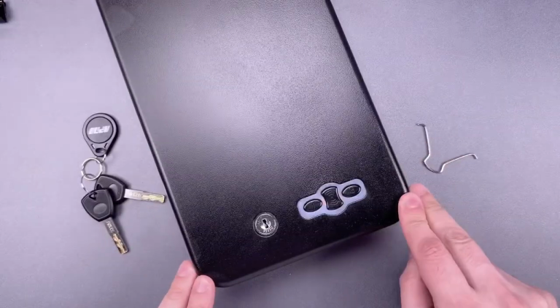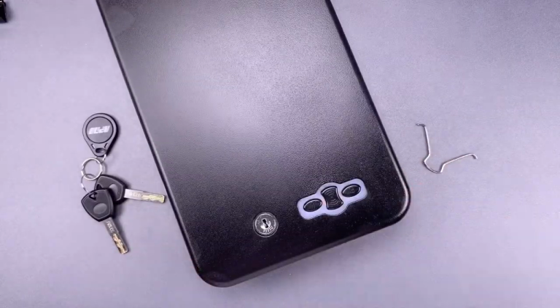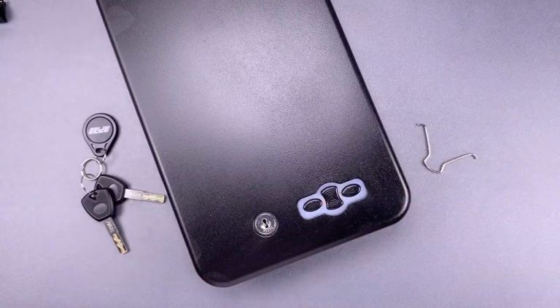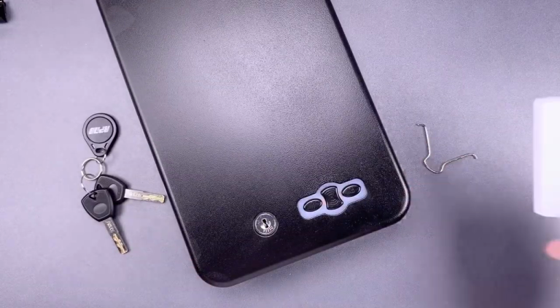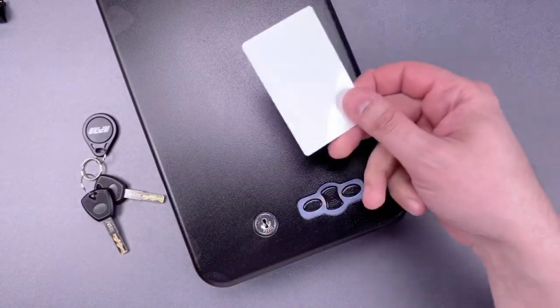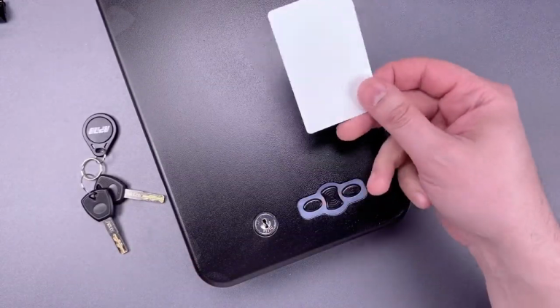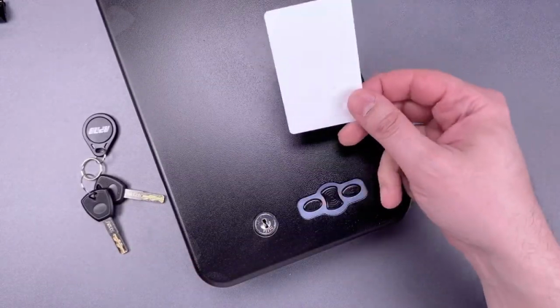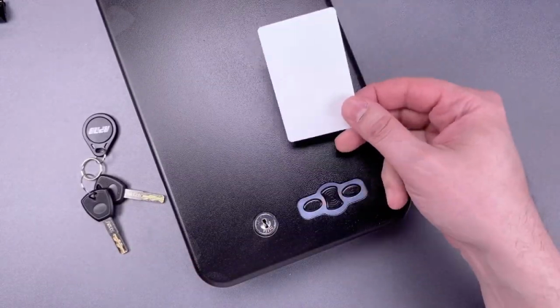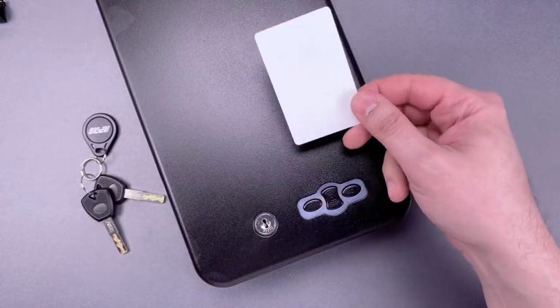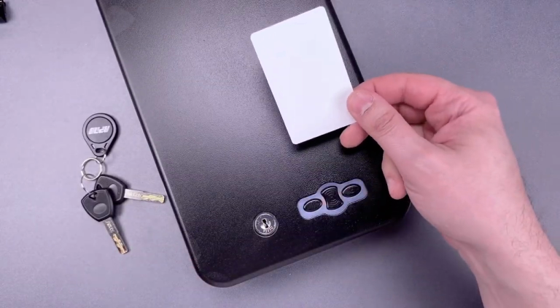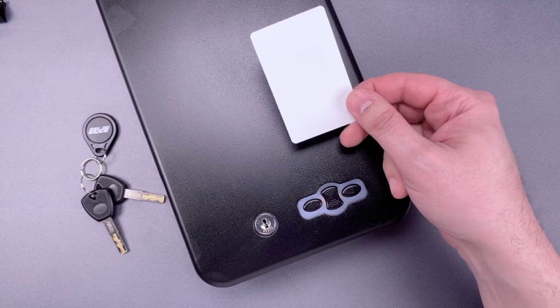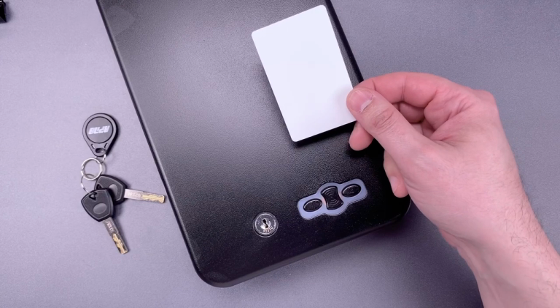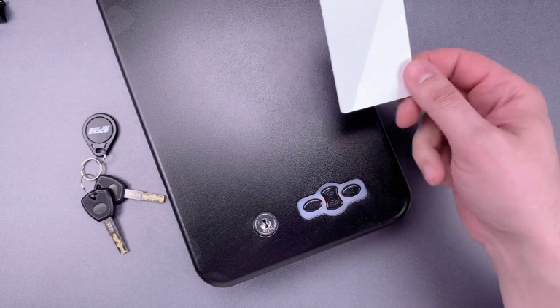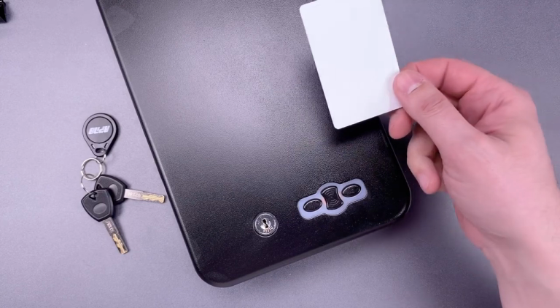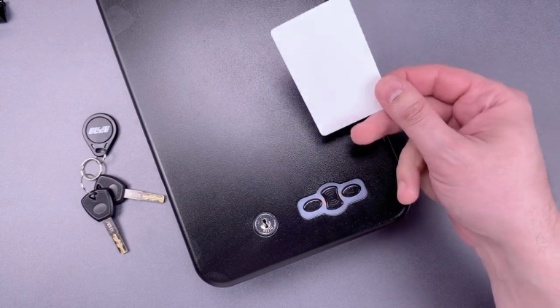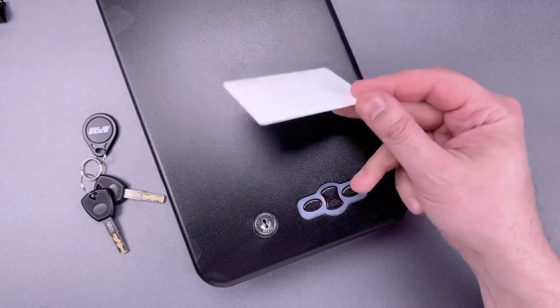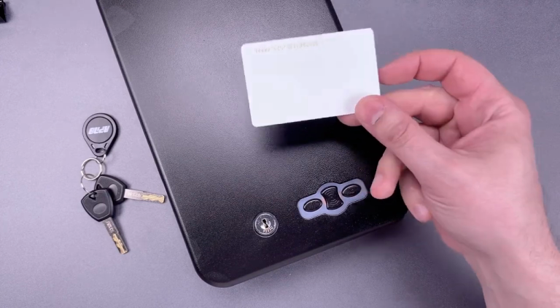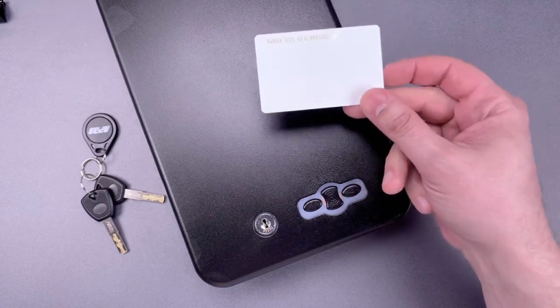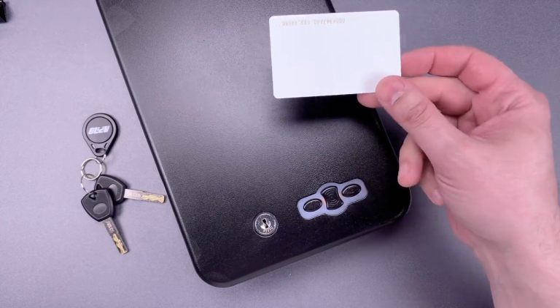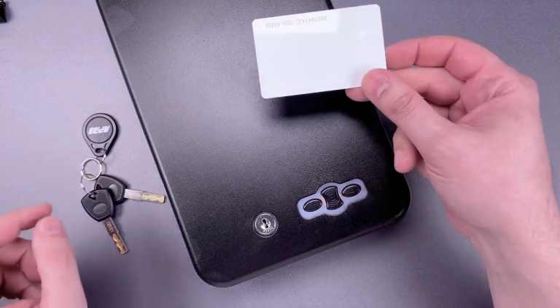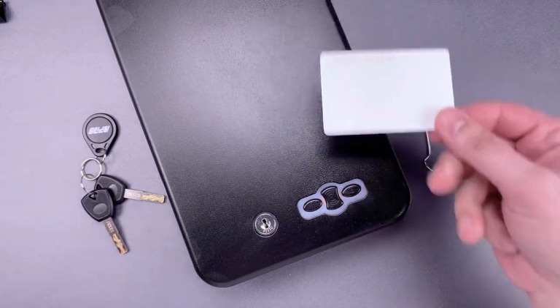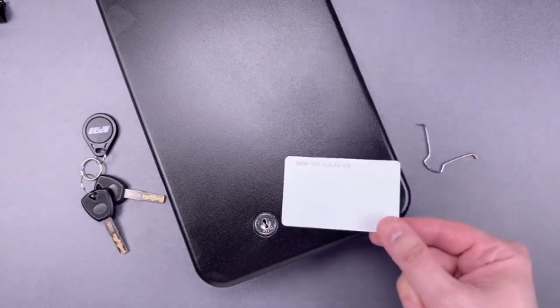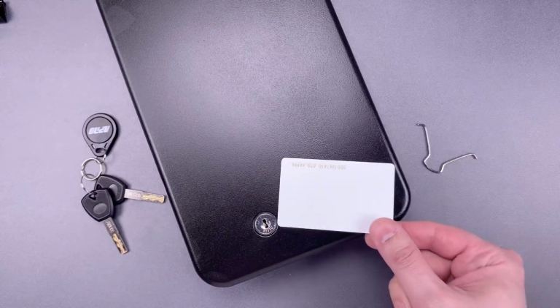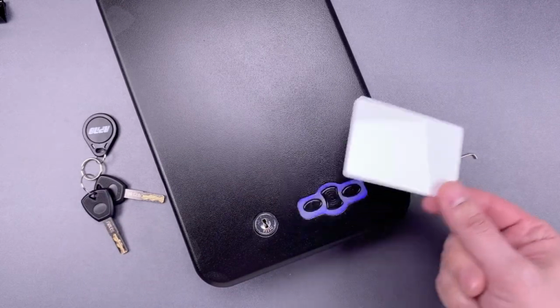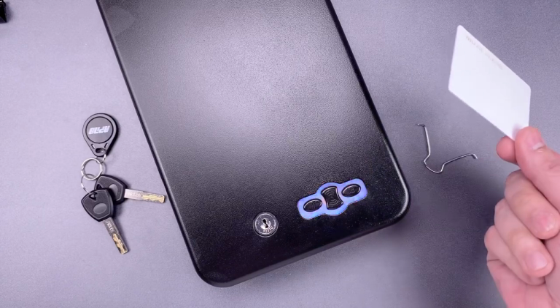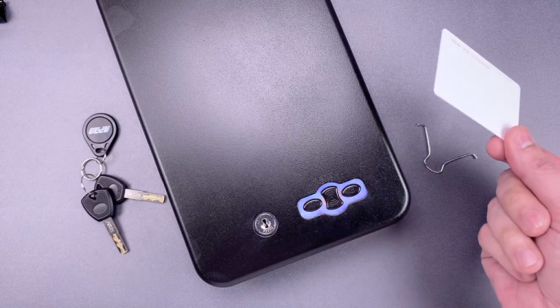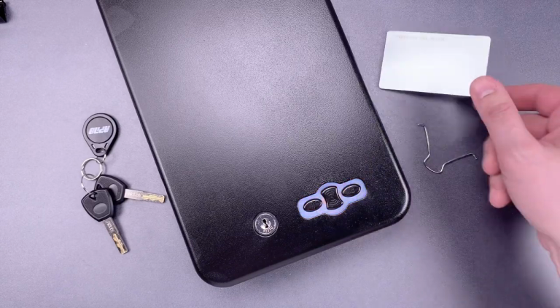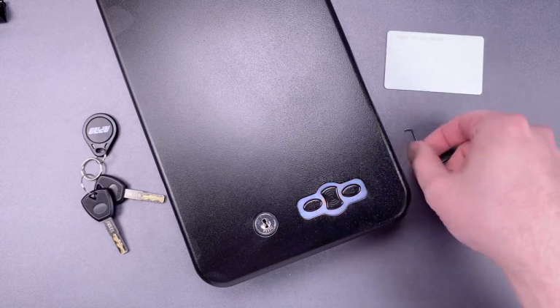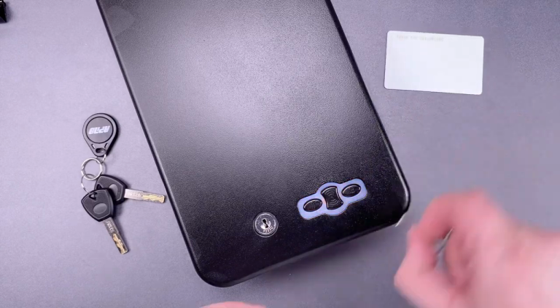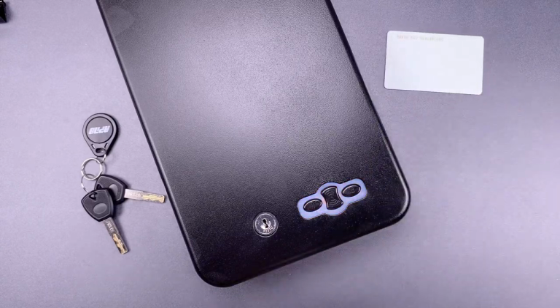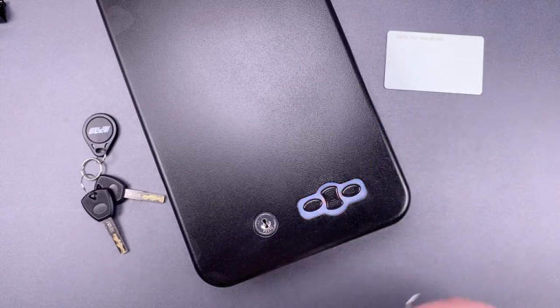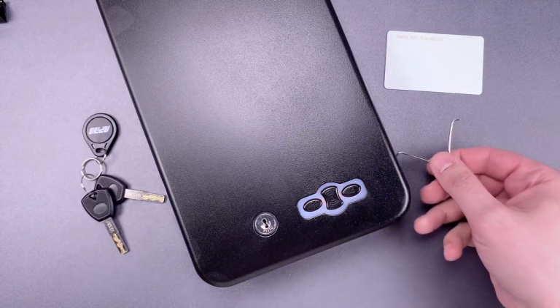In addition, if you have a low-frequency RFID device, you can also use that button to program a new one. This one currently does not work — we're going to change that right now.